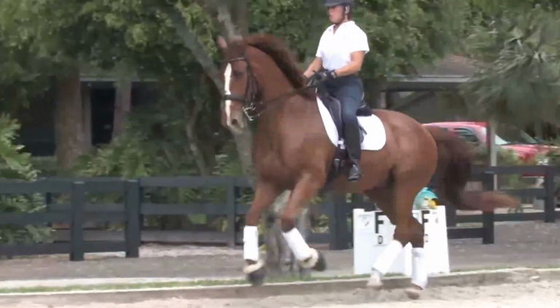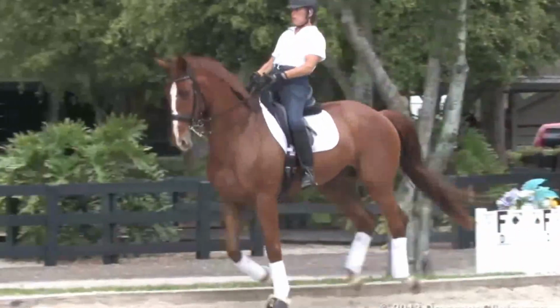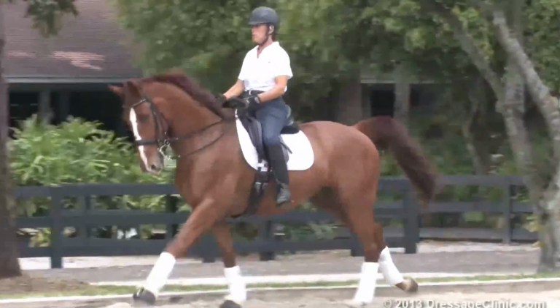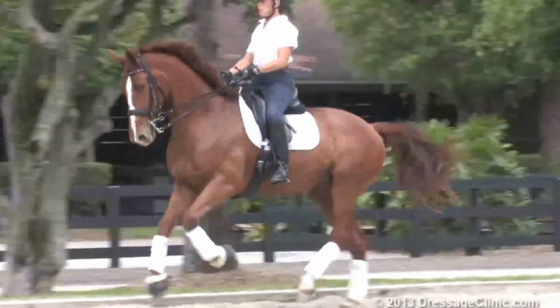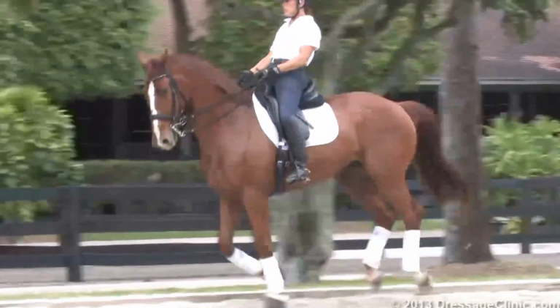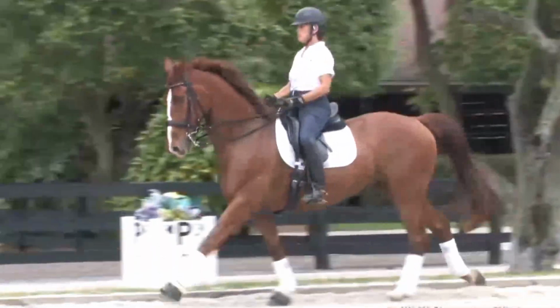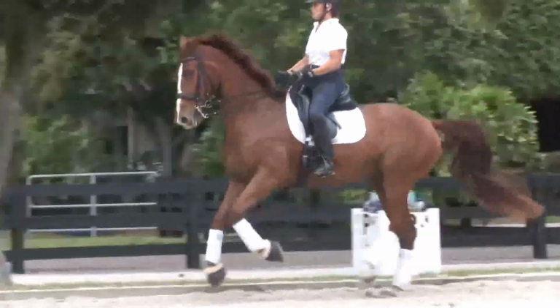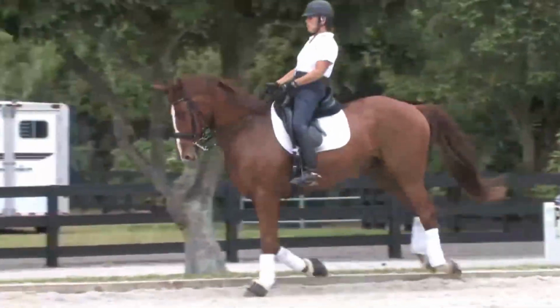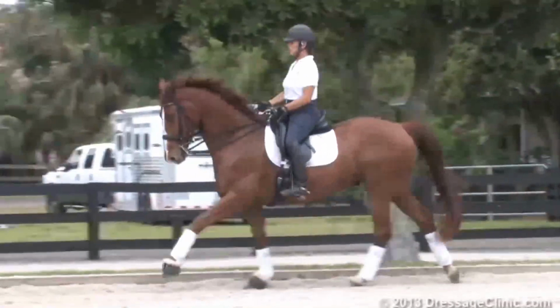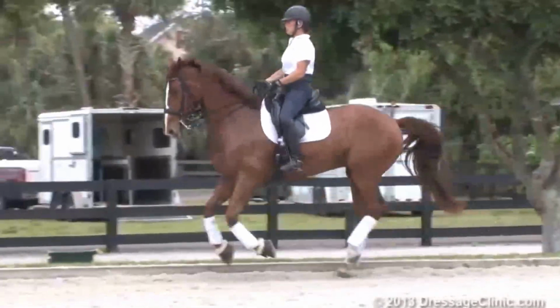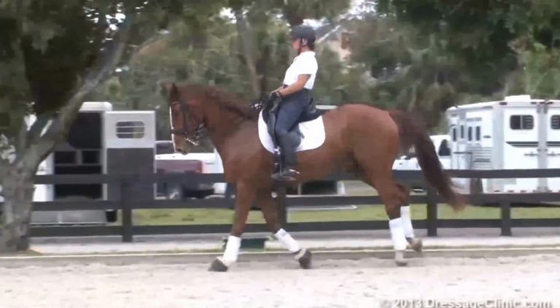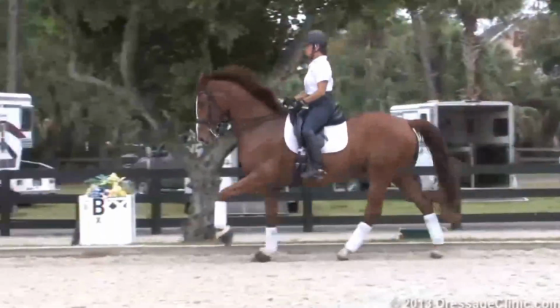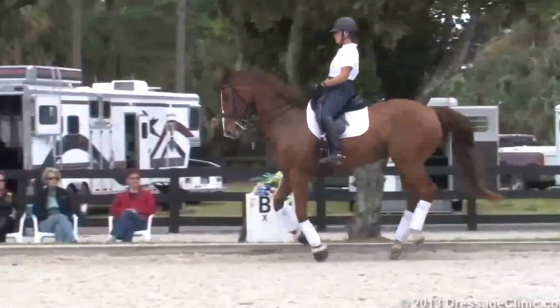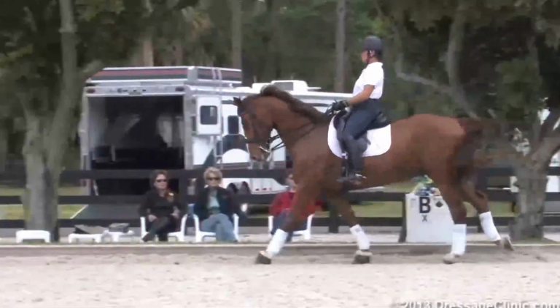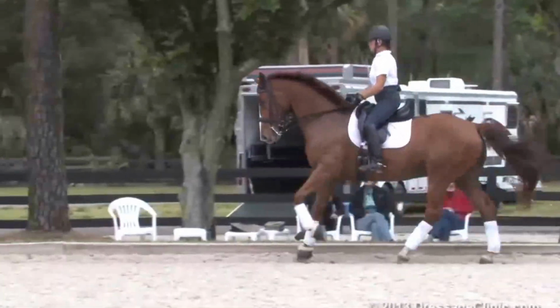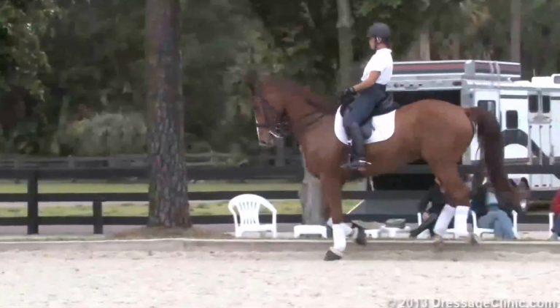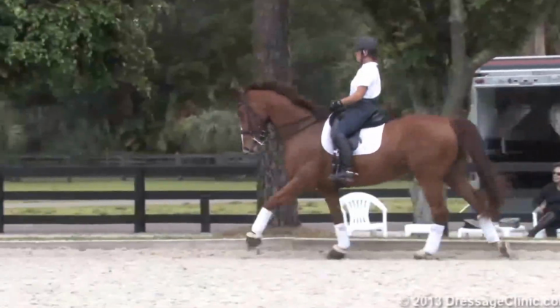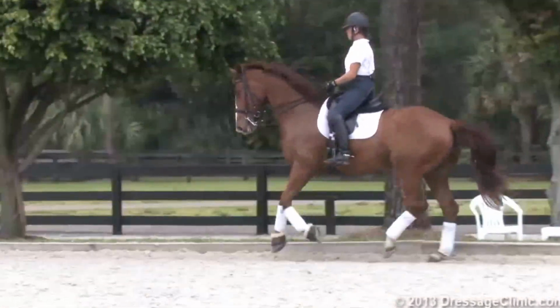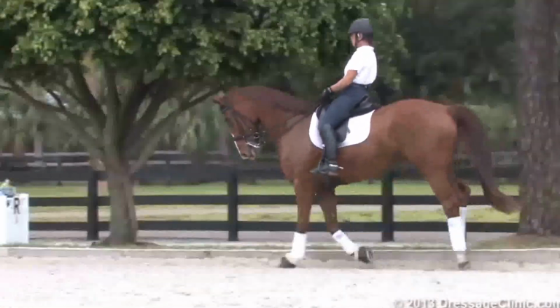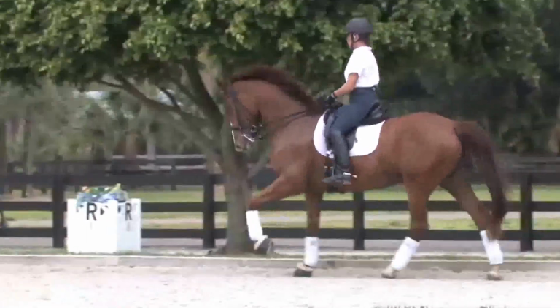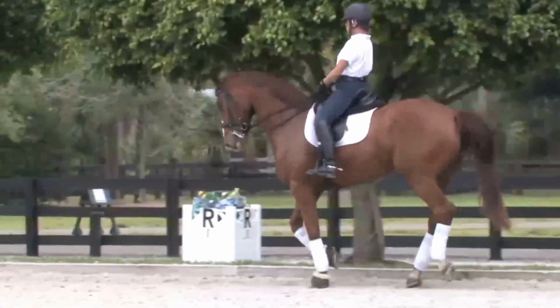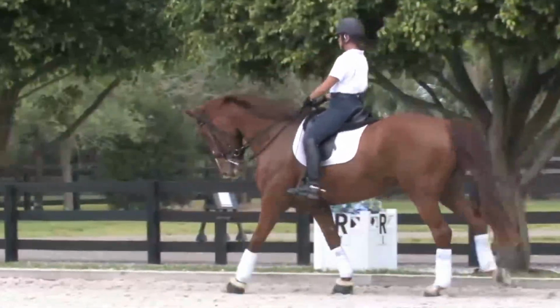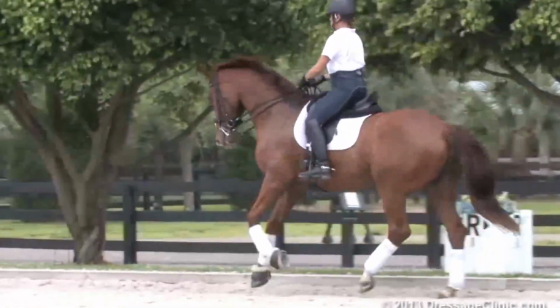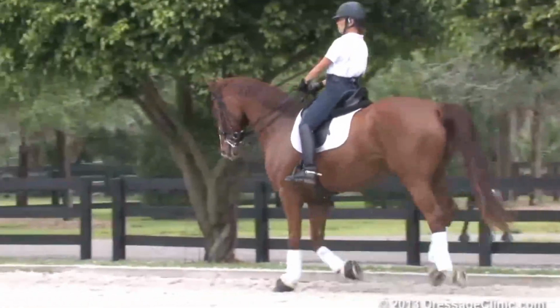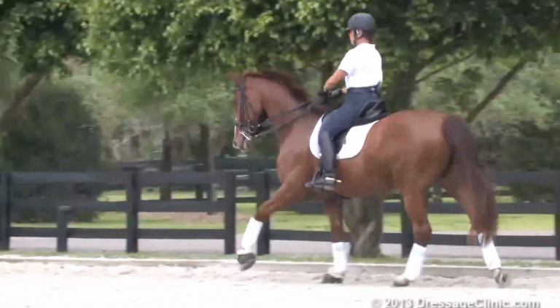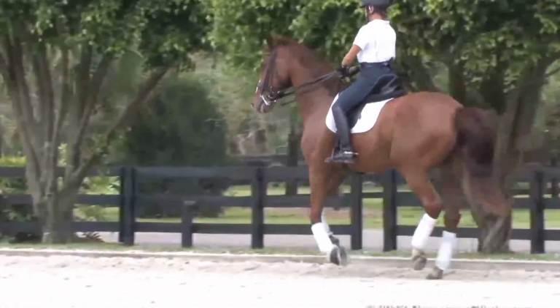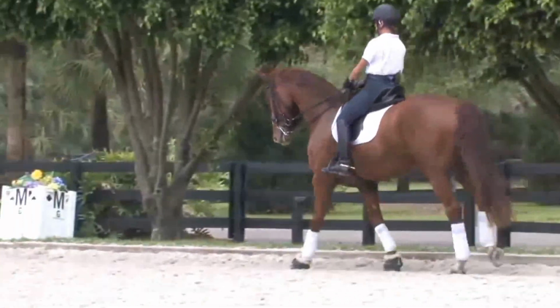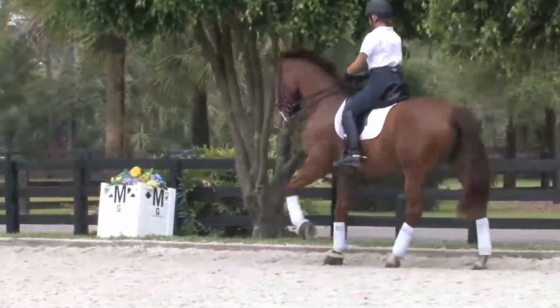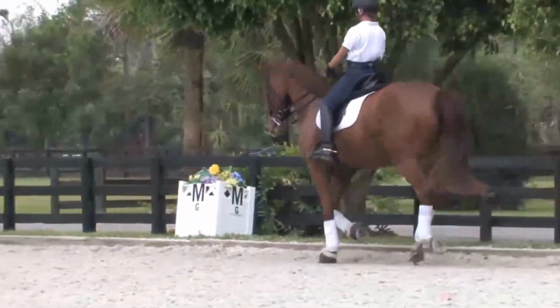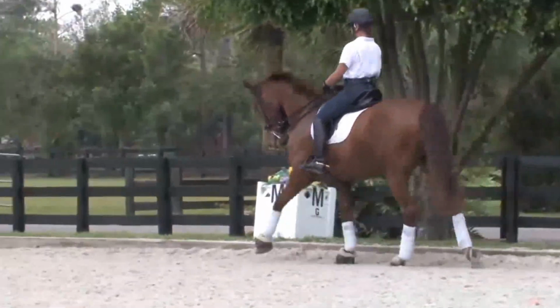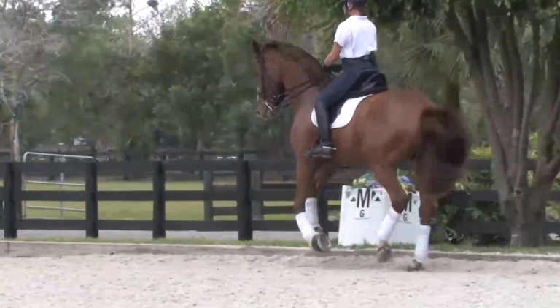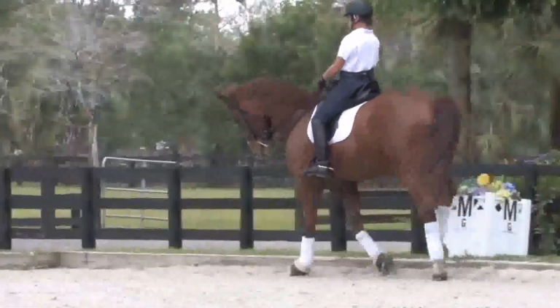Lengthen him. Collect, thinking shoulder-fore. Come across the next short diagonal, H to B, flying change after the center line.